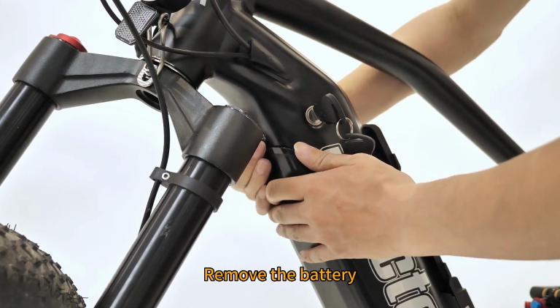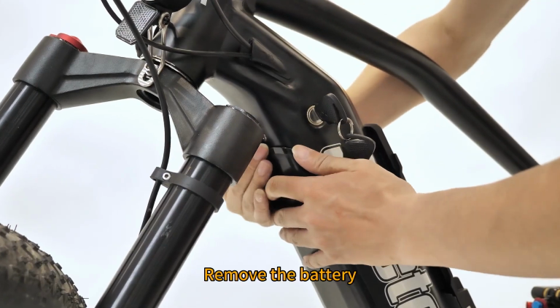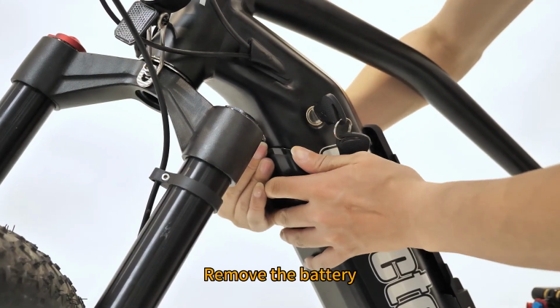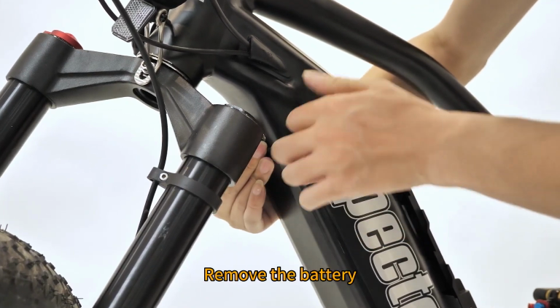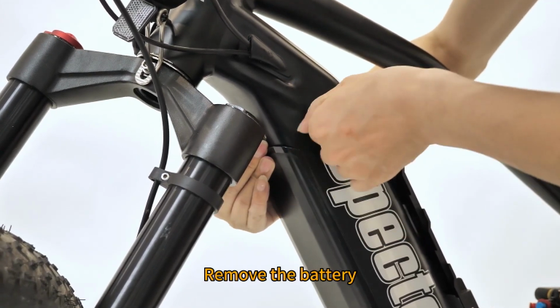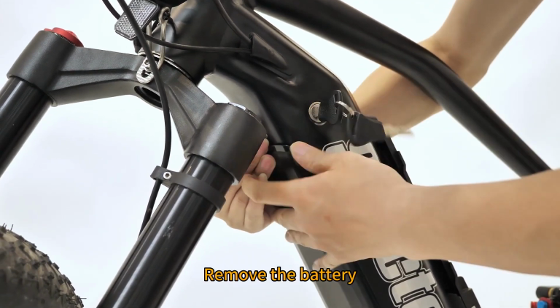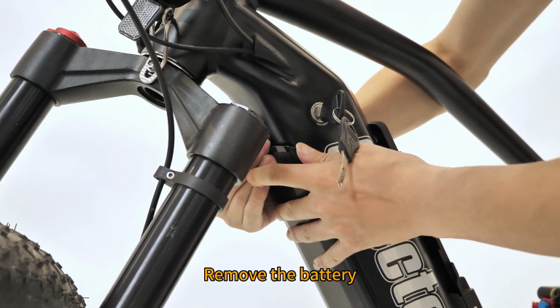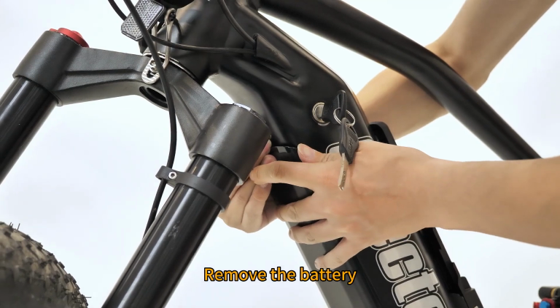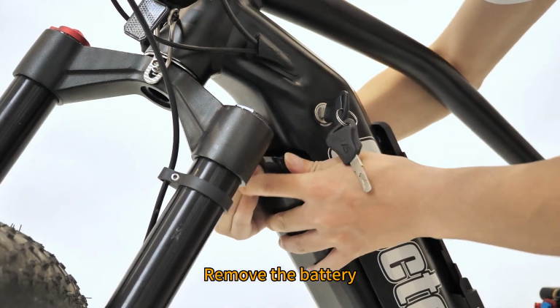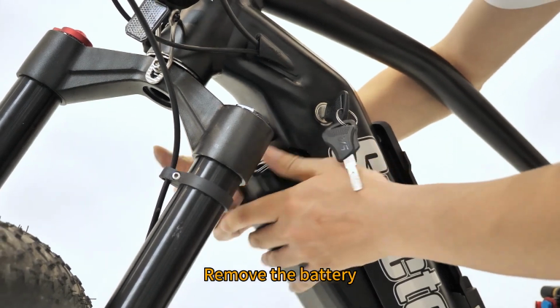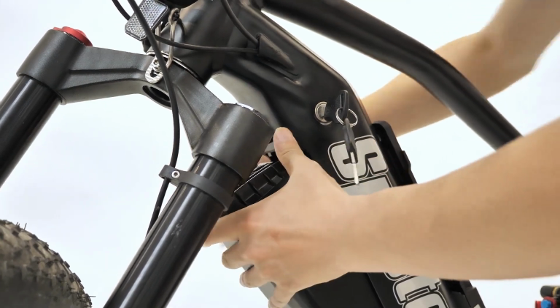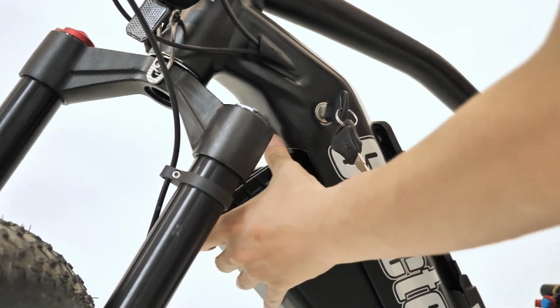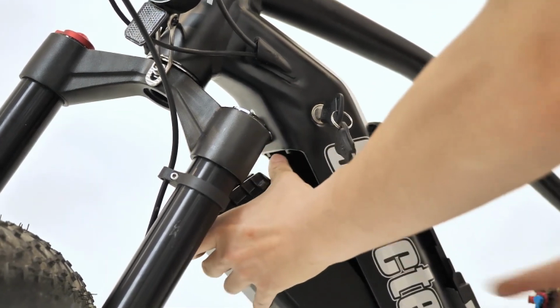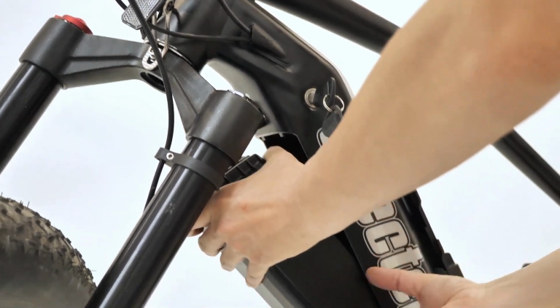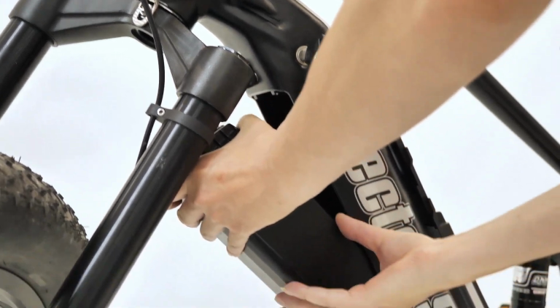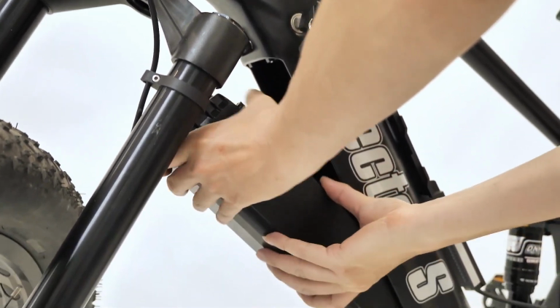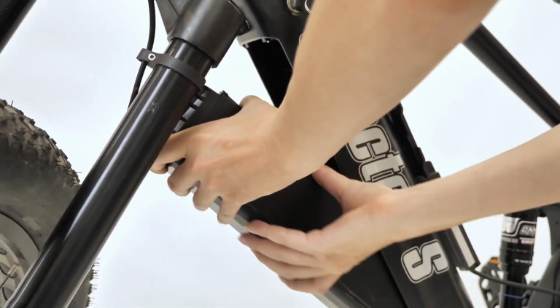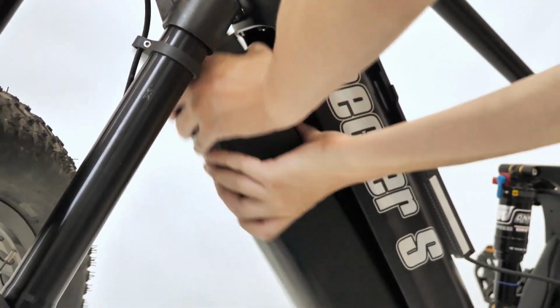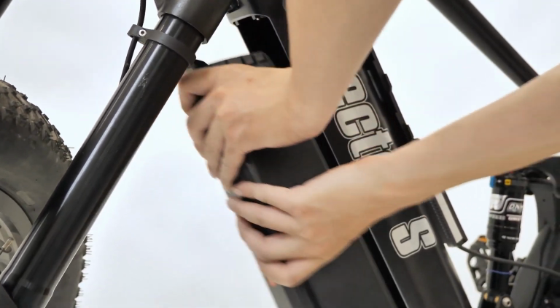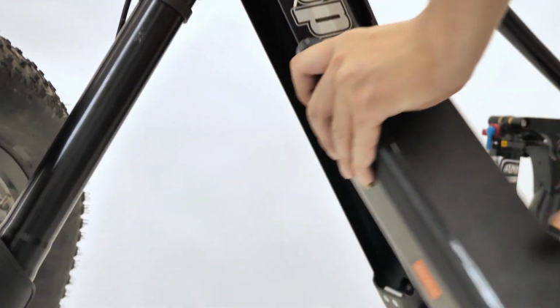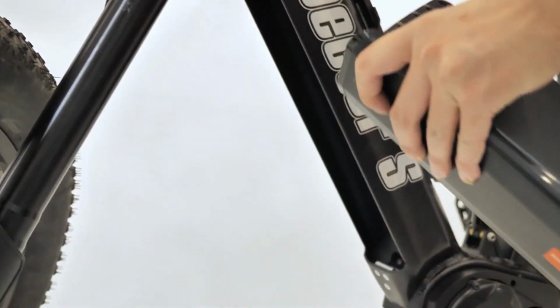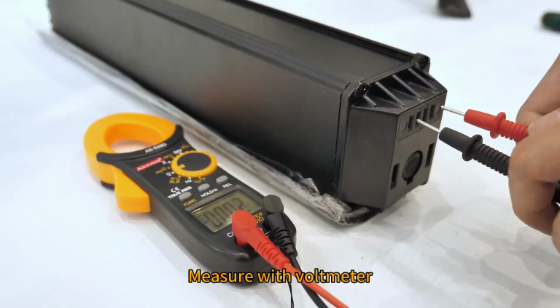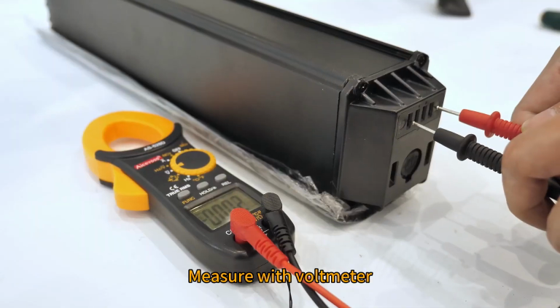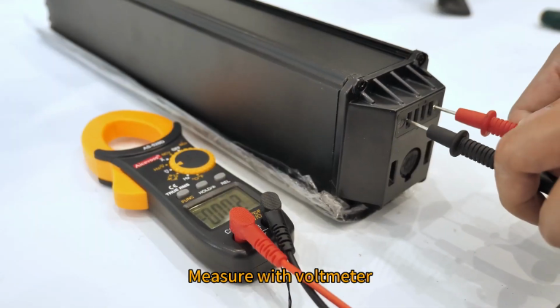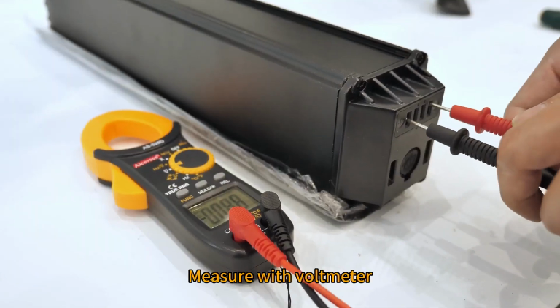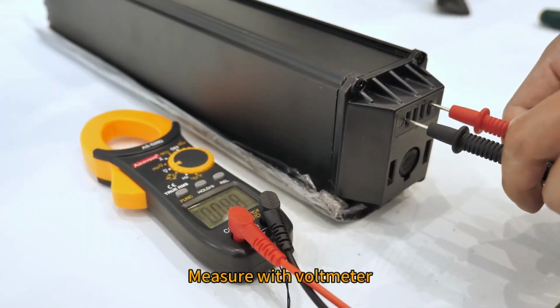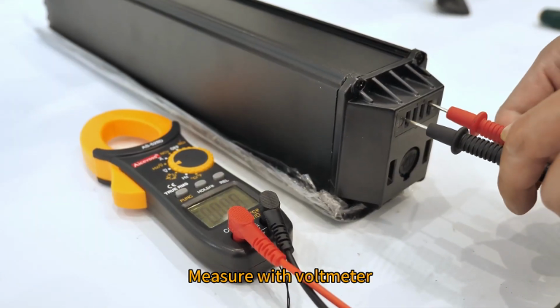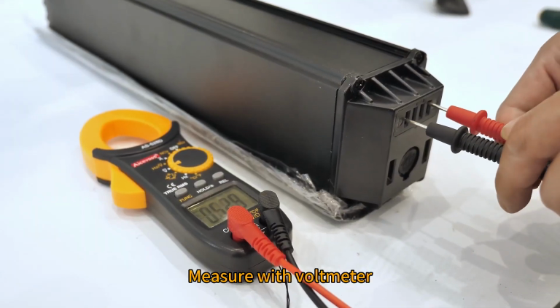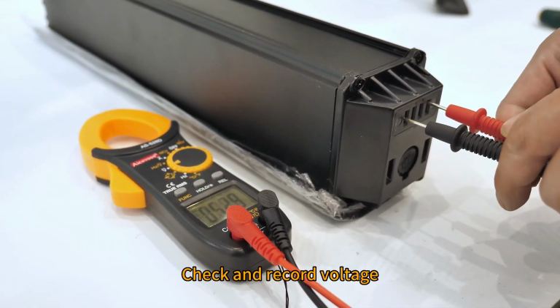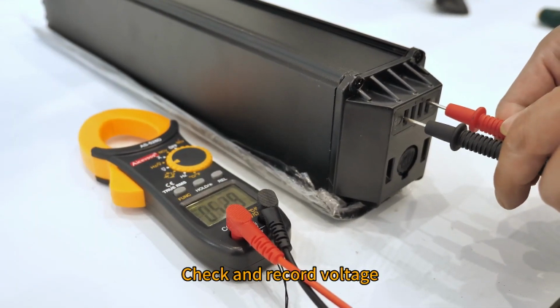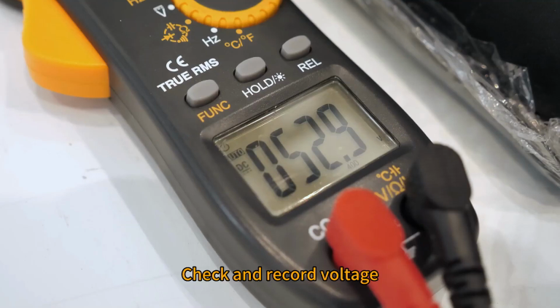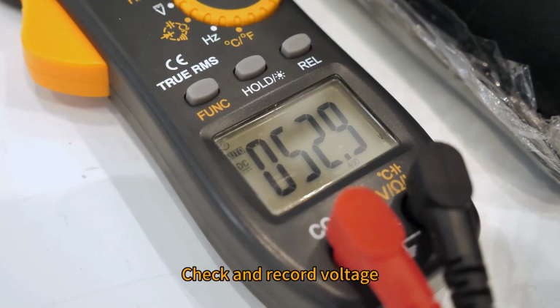Remove the battery. Measure with voltmeter and check at a record voltage.